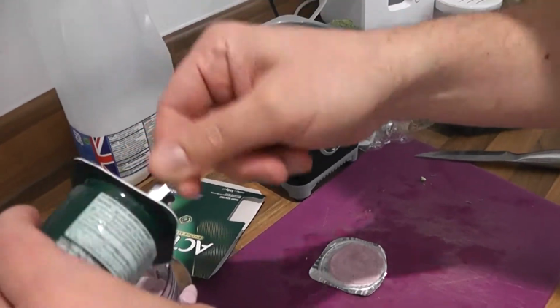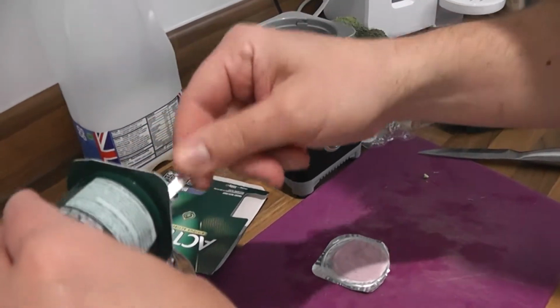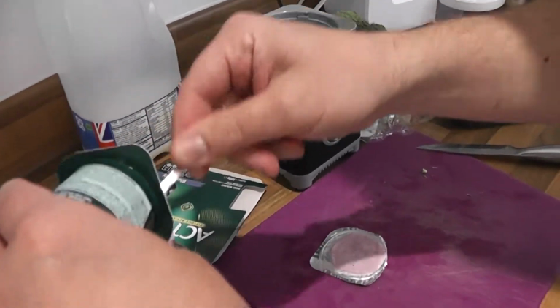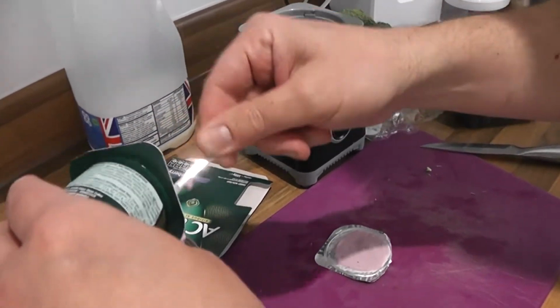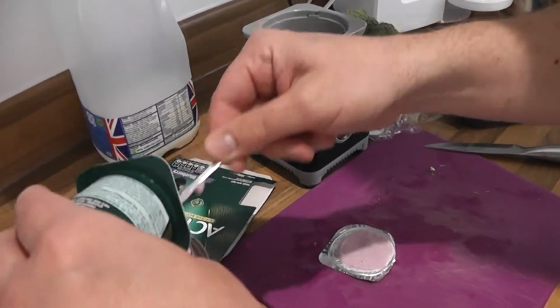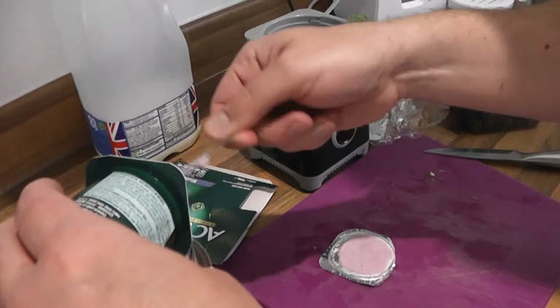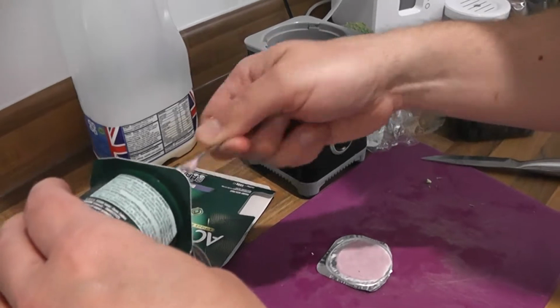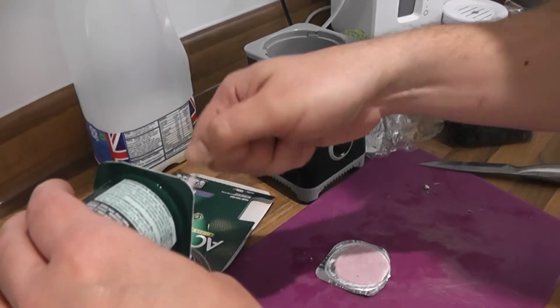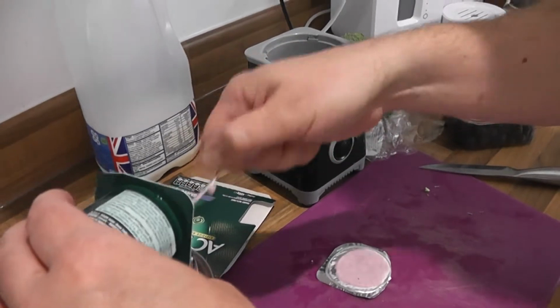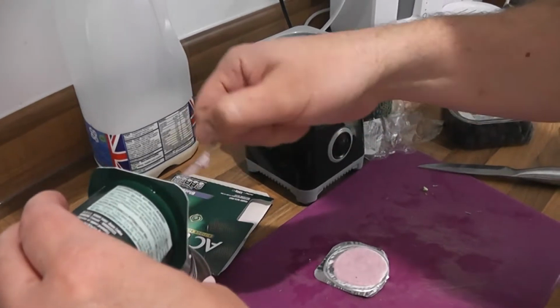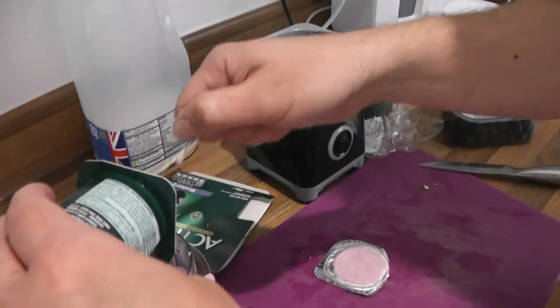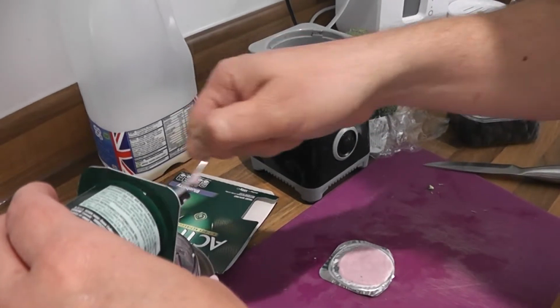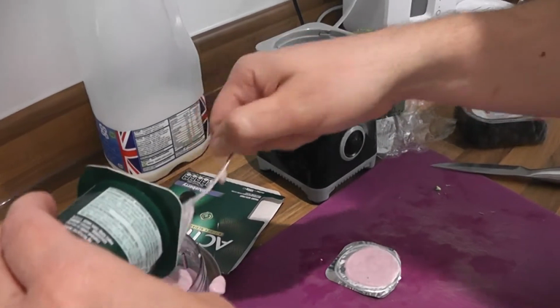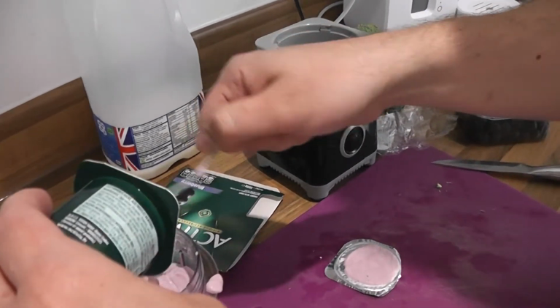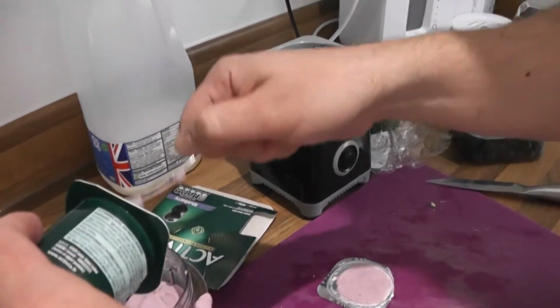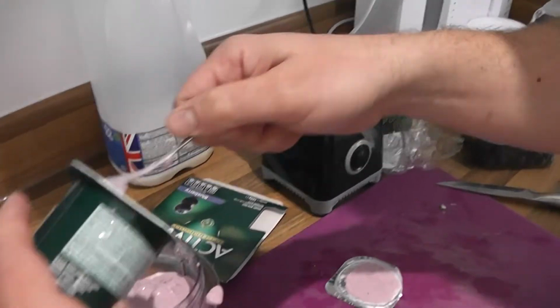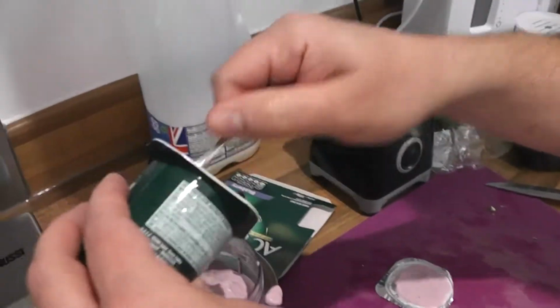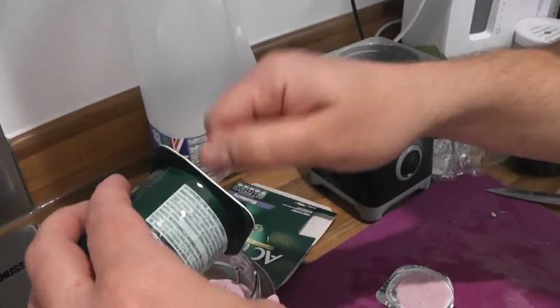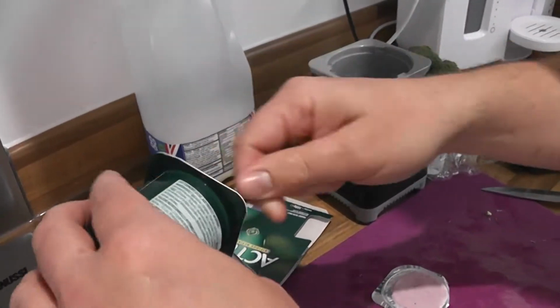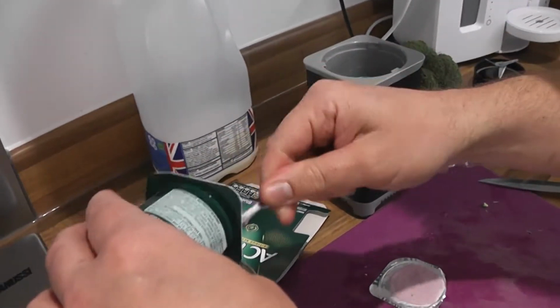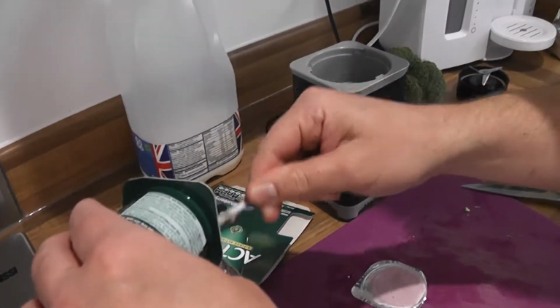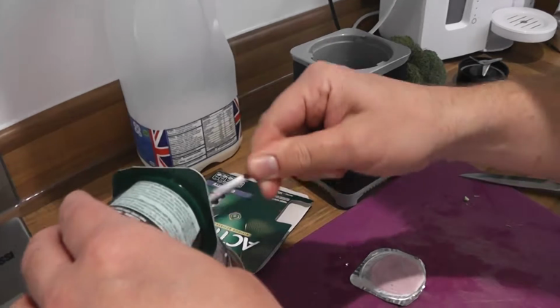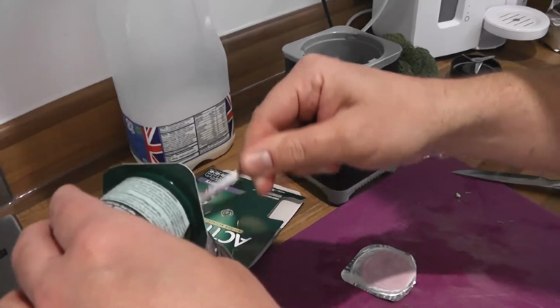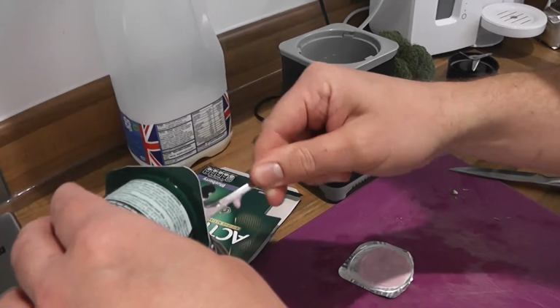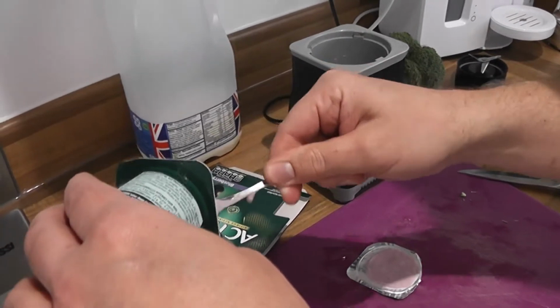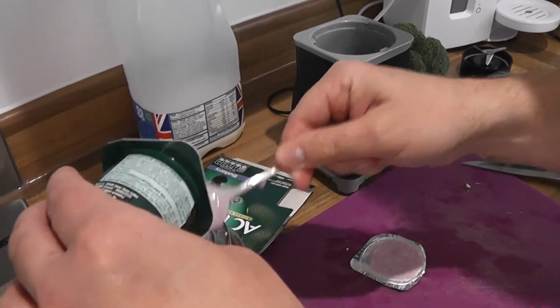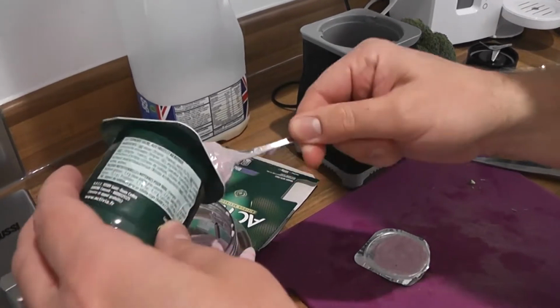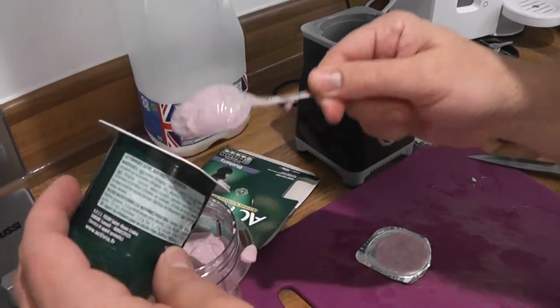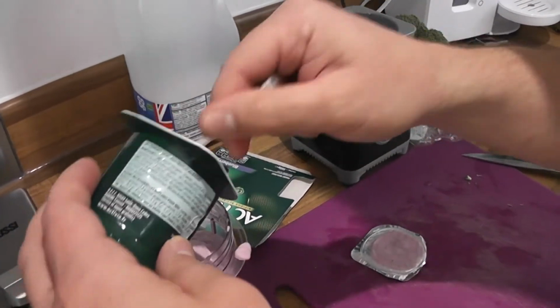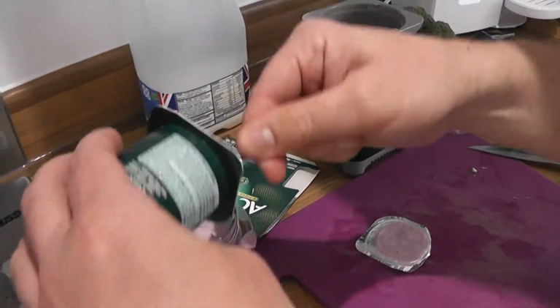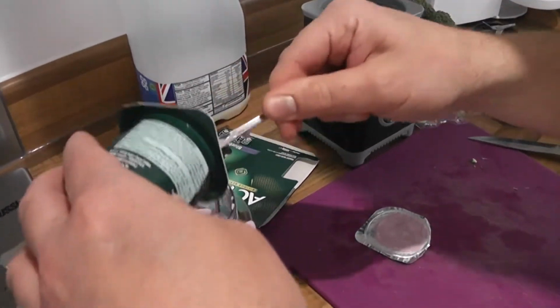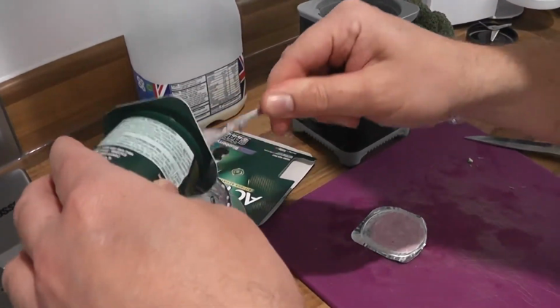Then what I do as well, just to give it more of a smoothie taste, I put some milk in there too.